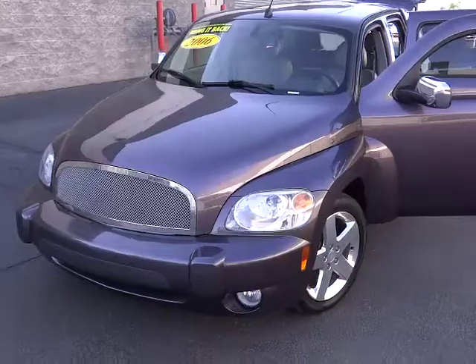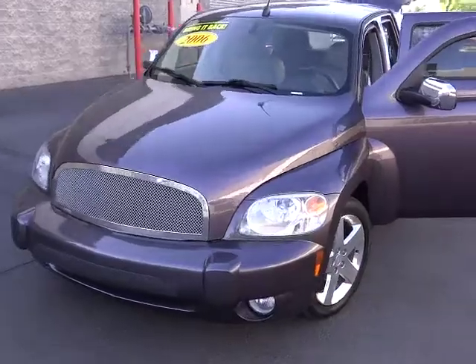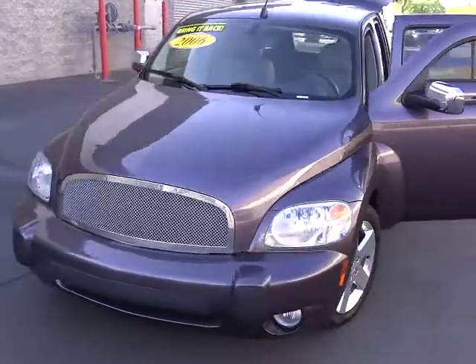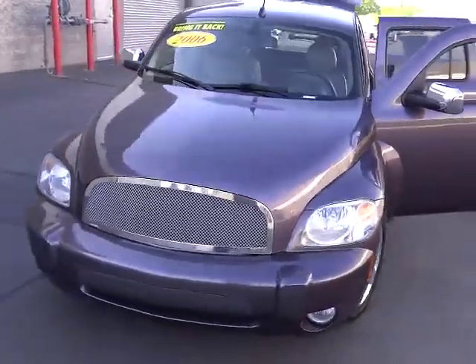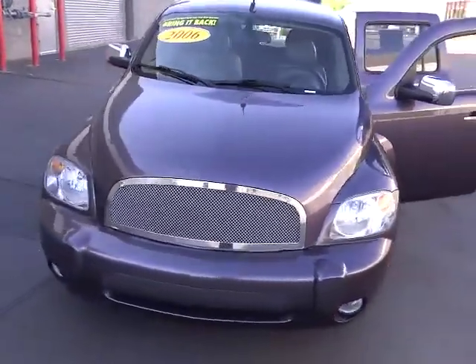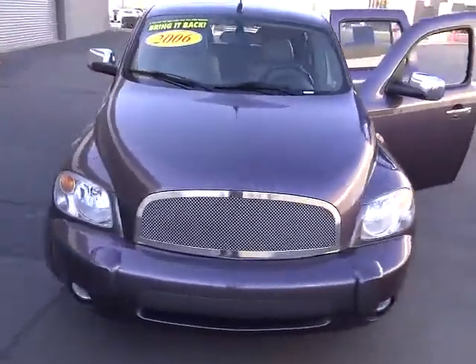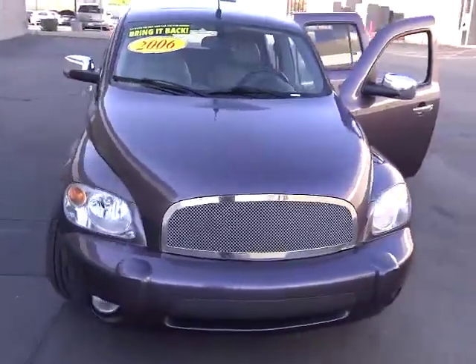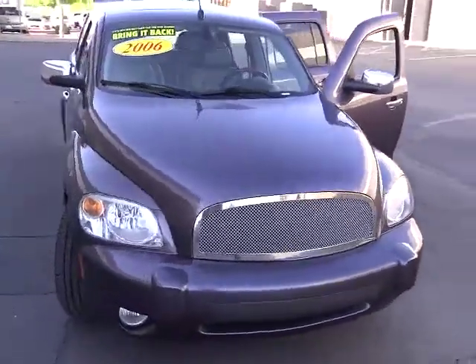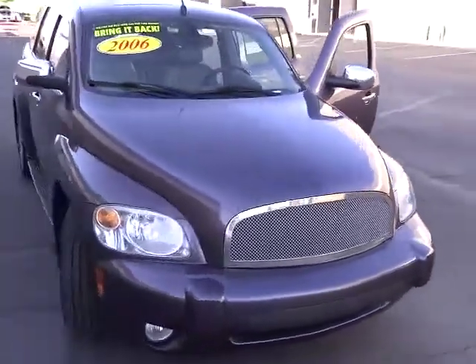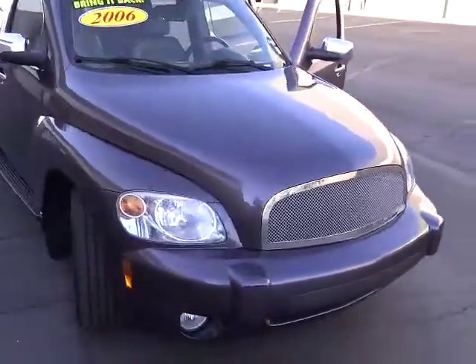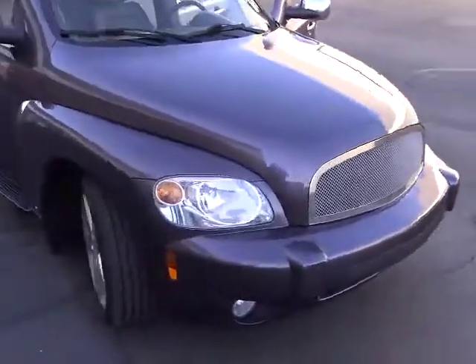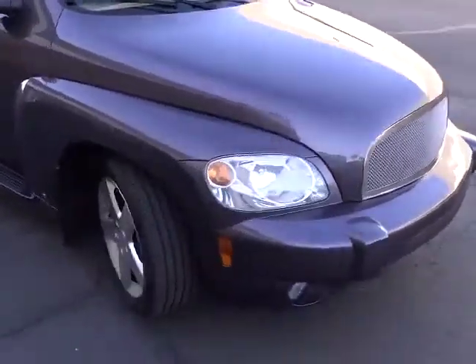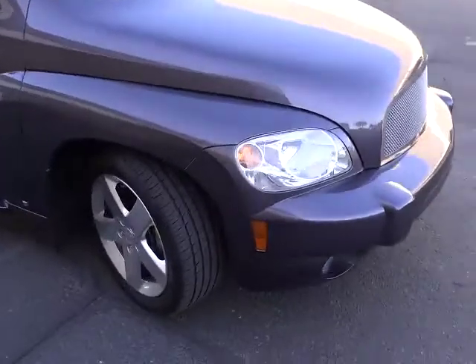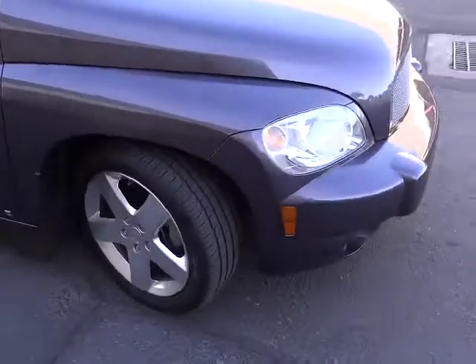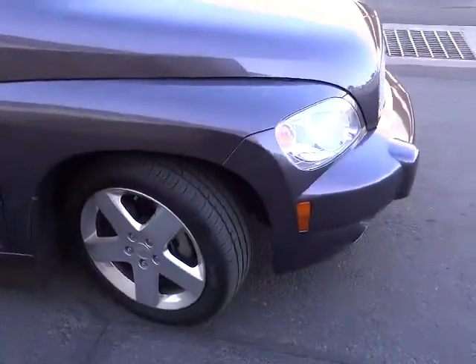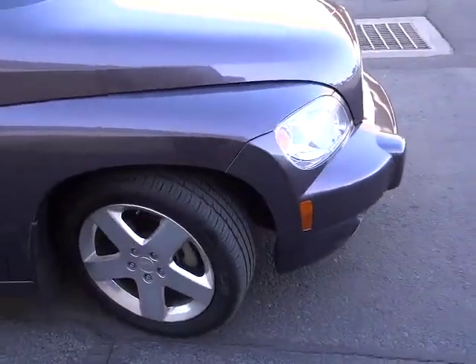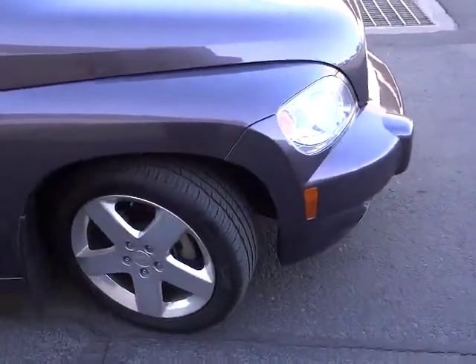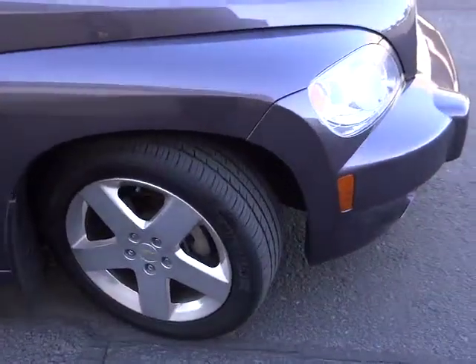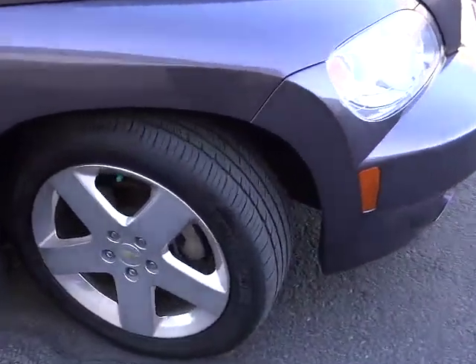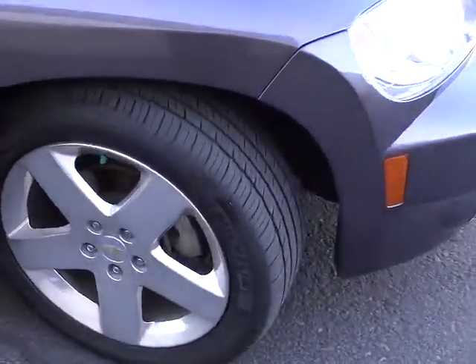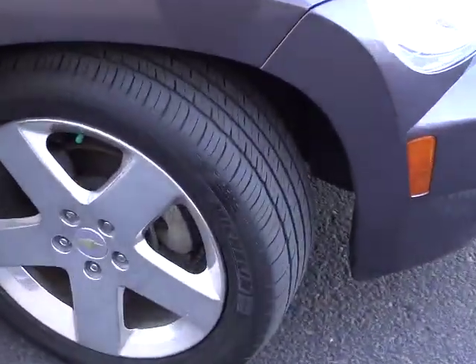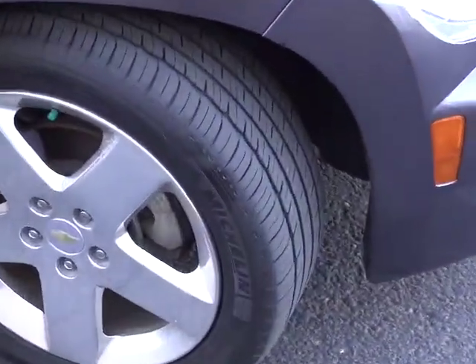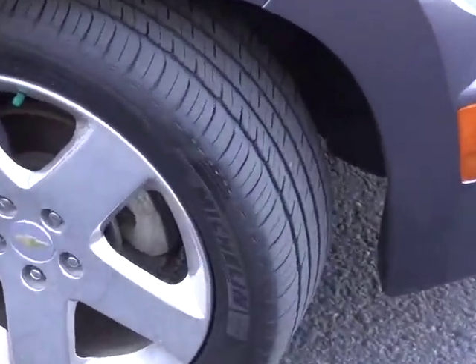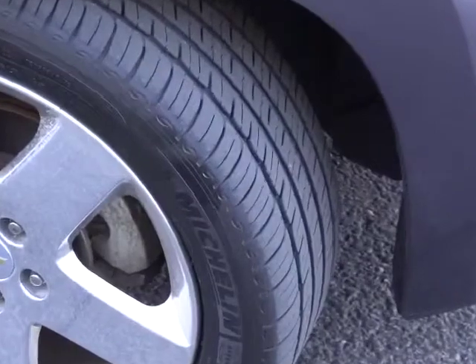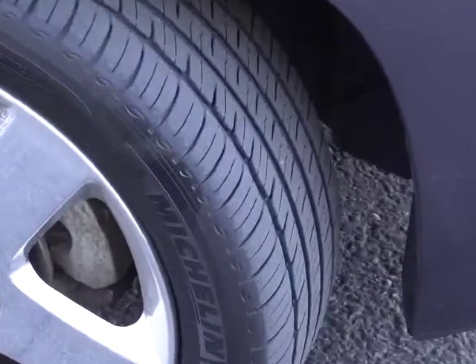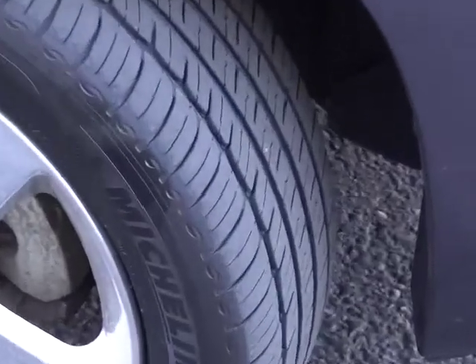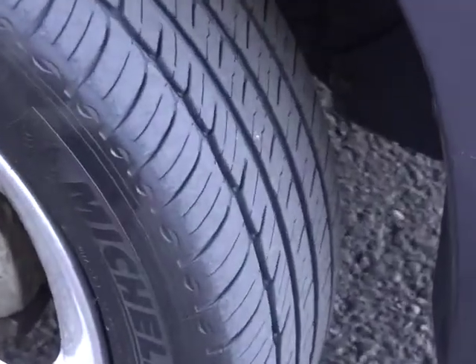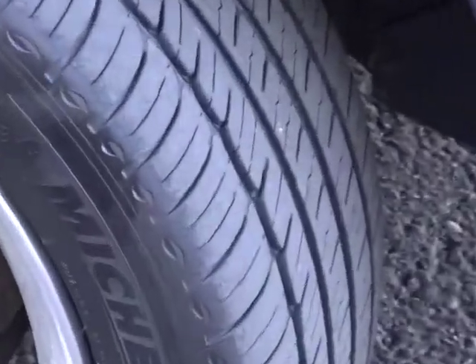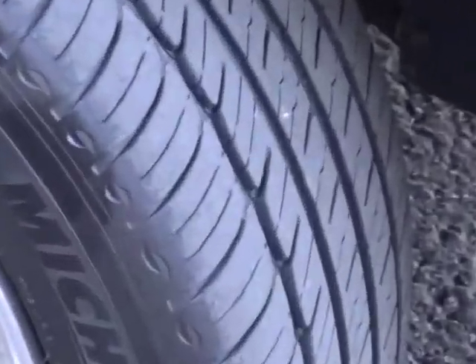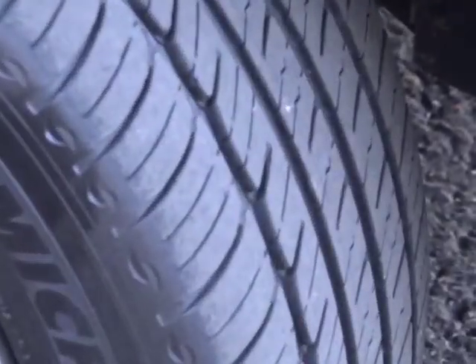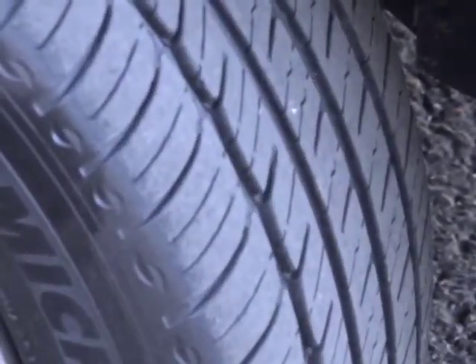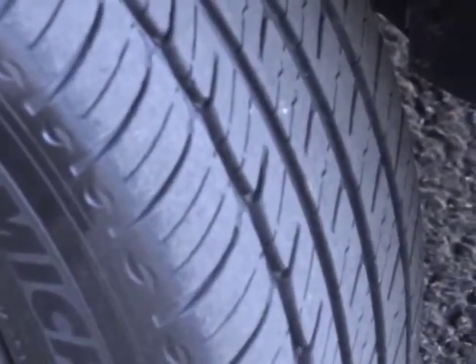2006 HHR. The HHR is an SS crossover that is super fun and functional for any road trip. This vehicle has less than 40,000 miles. Here are some of this vehicle's great options.